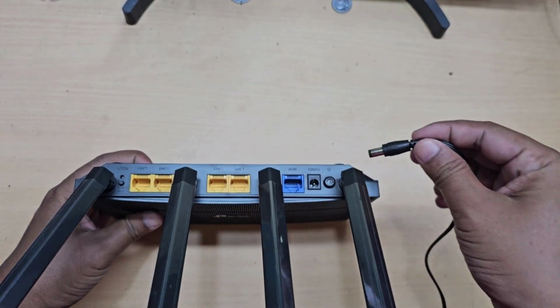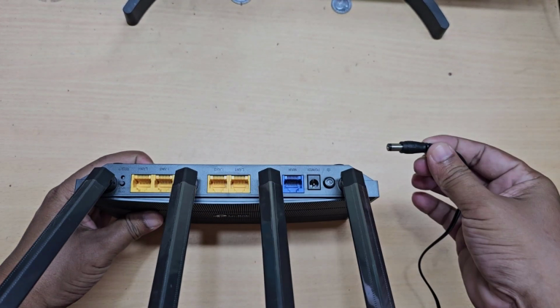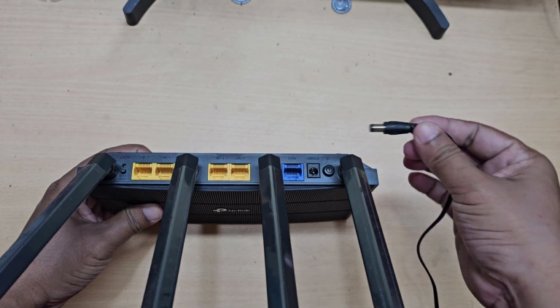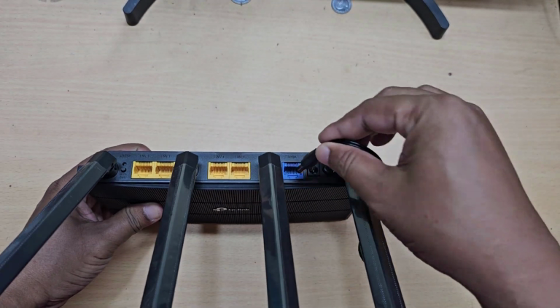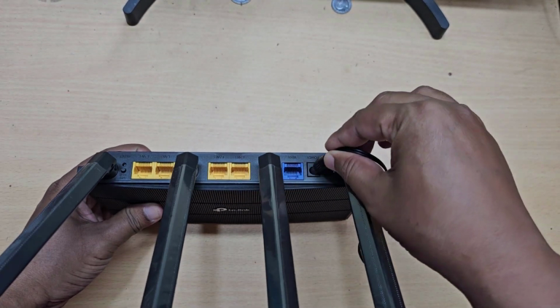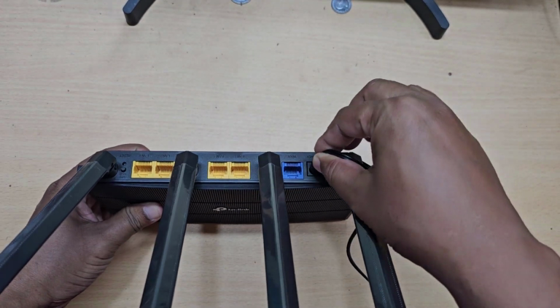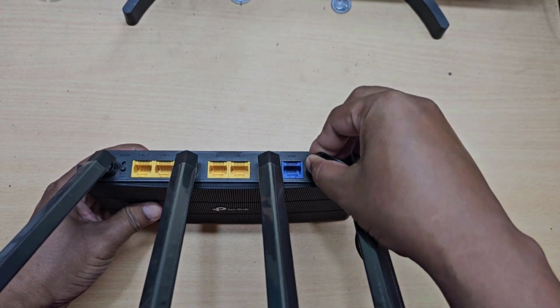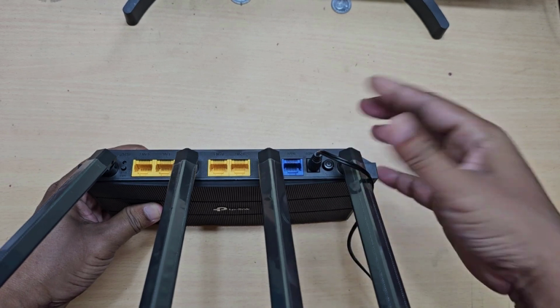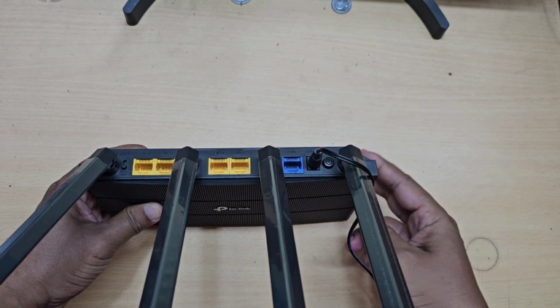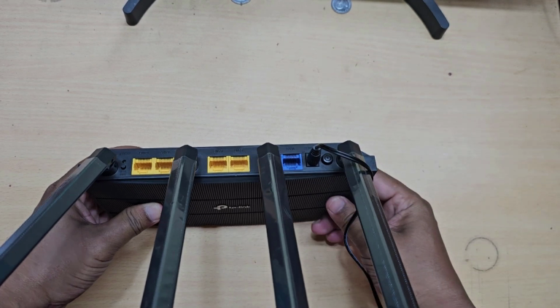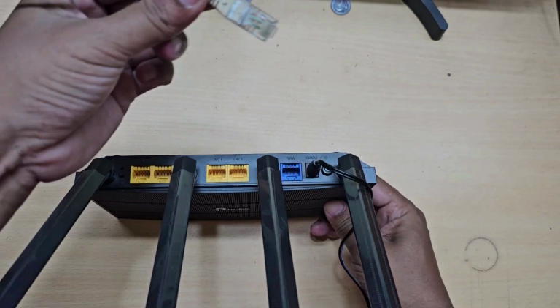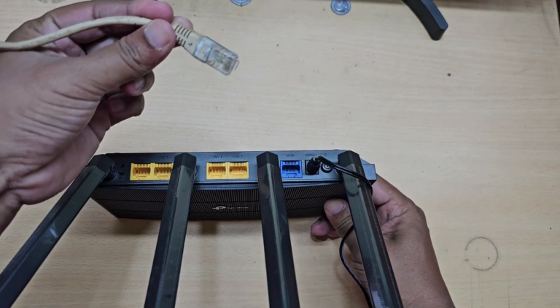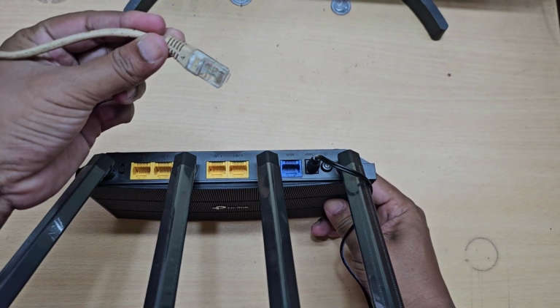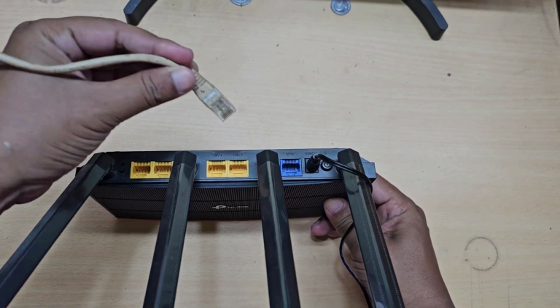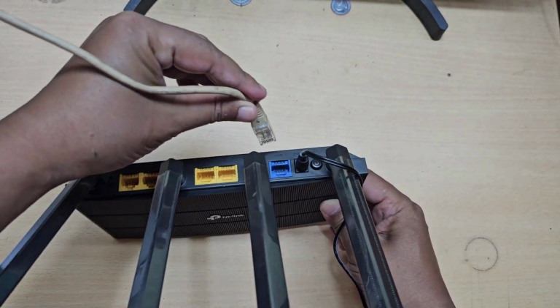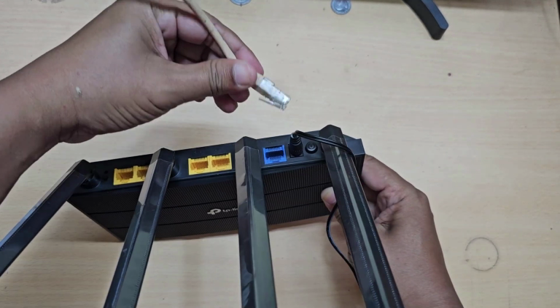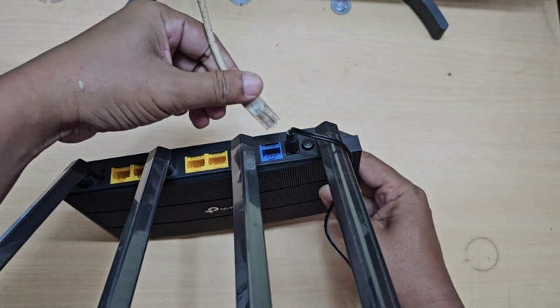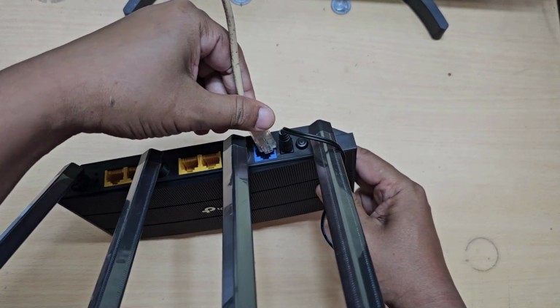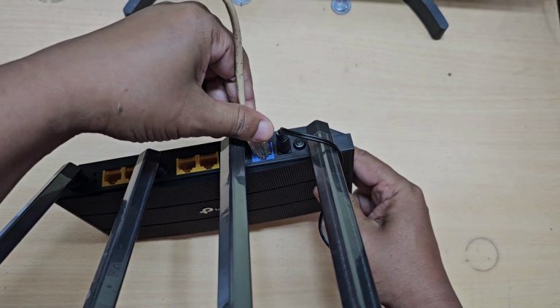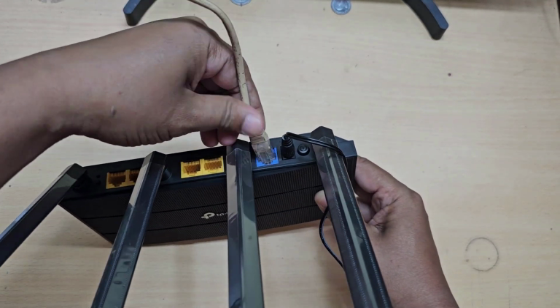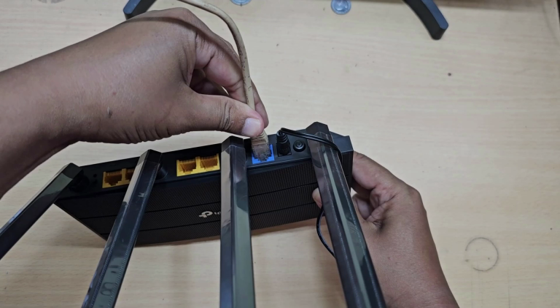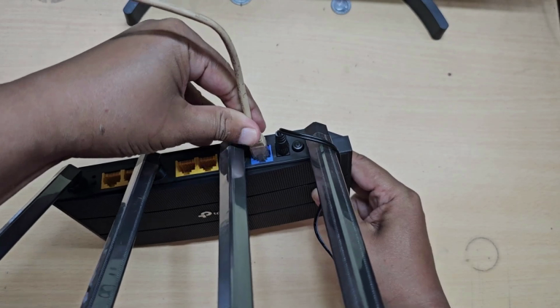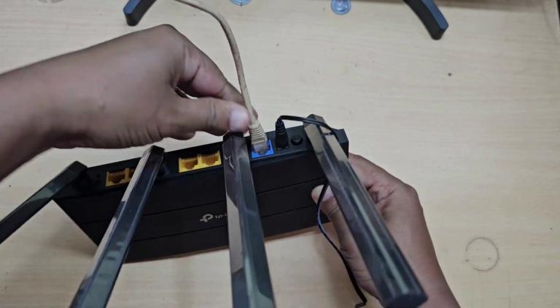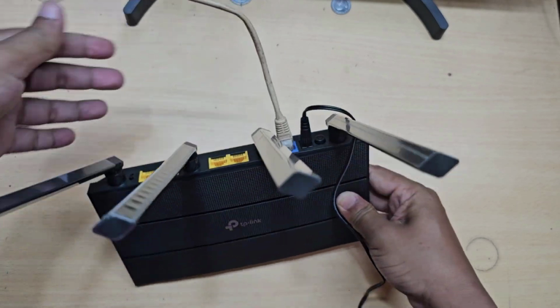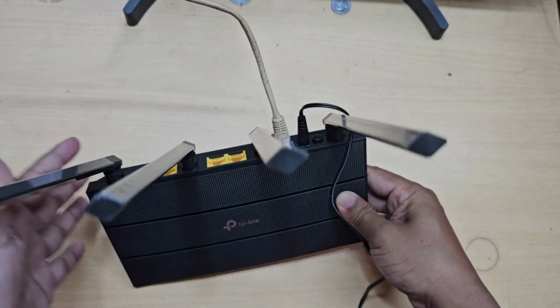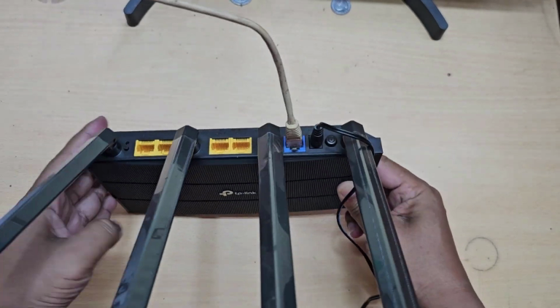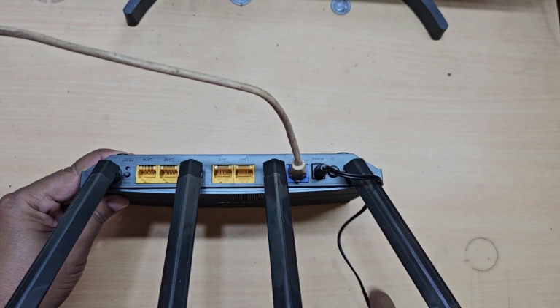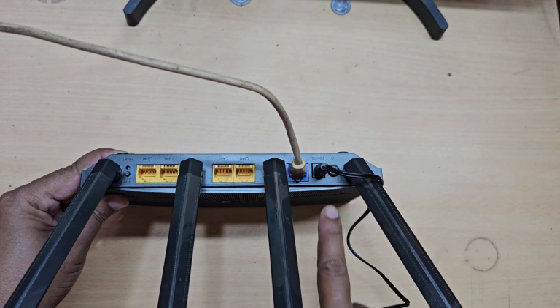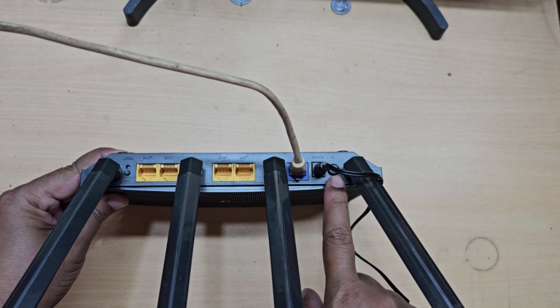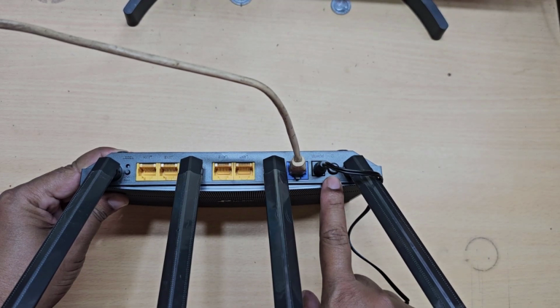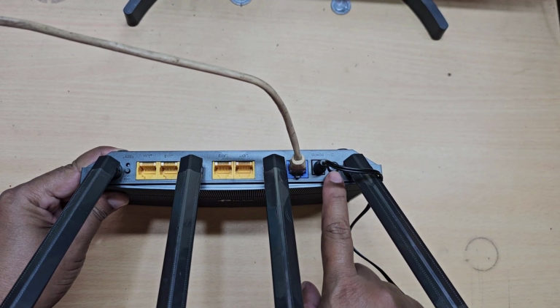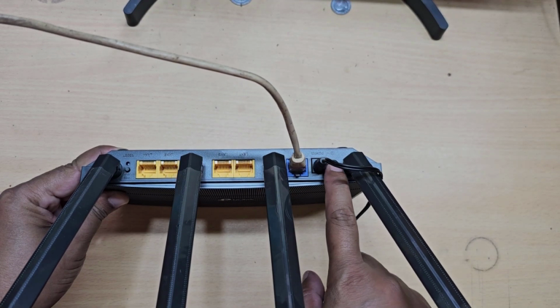Connect your router to the power cable, then connect the internet cable, then turn on the router power switch.